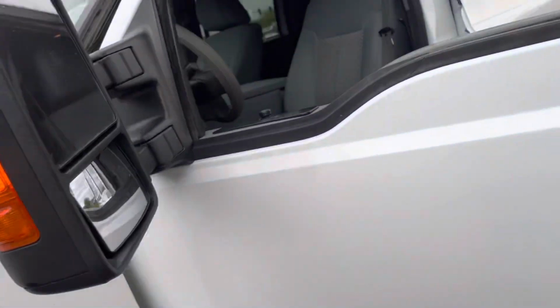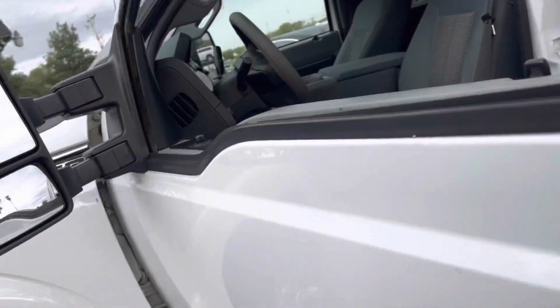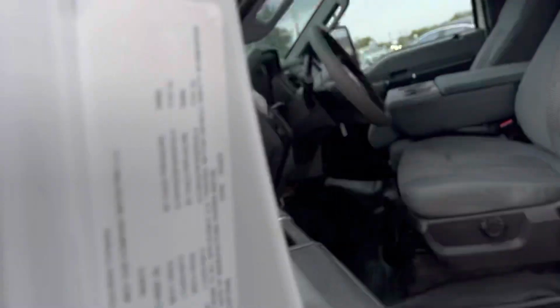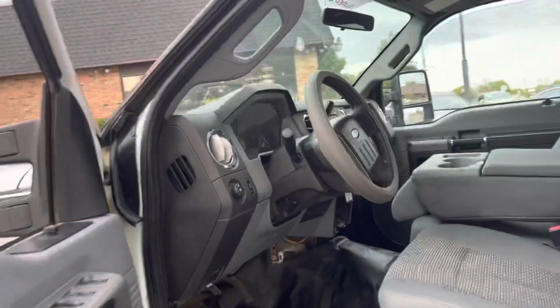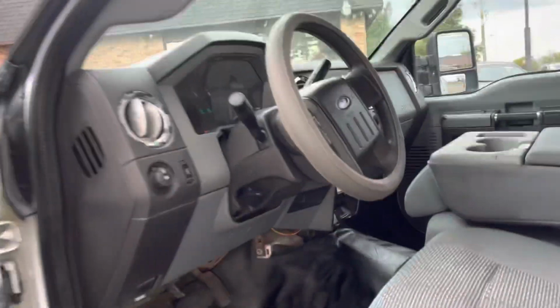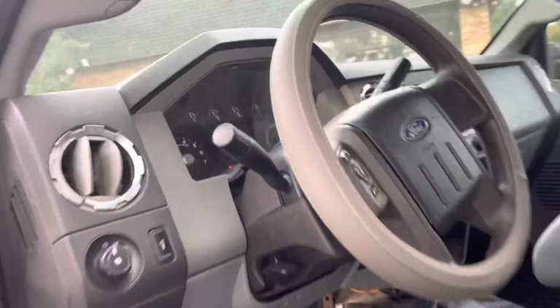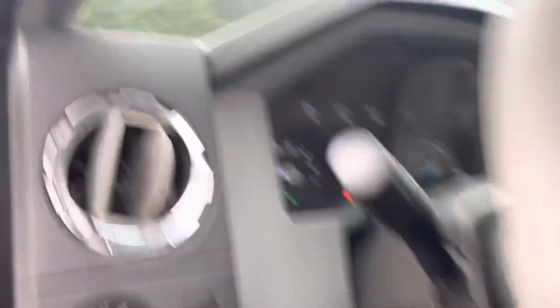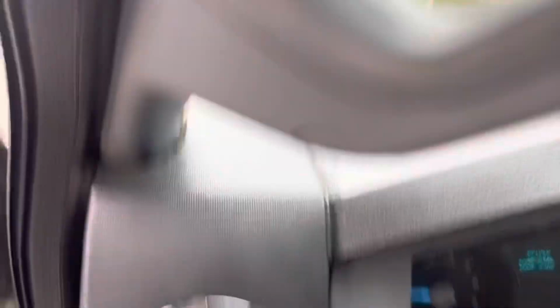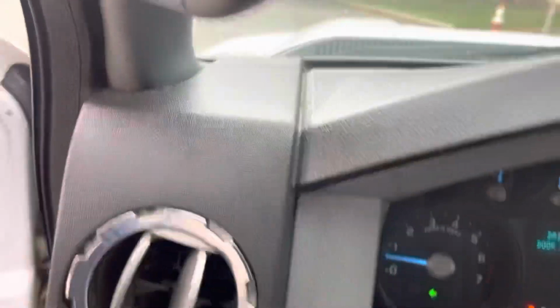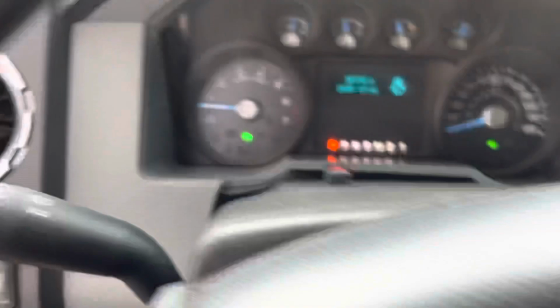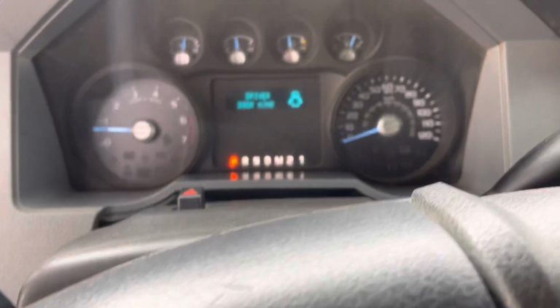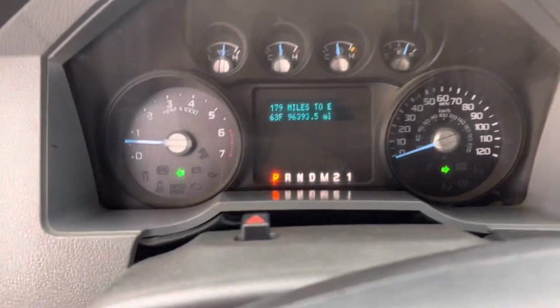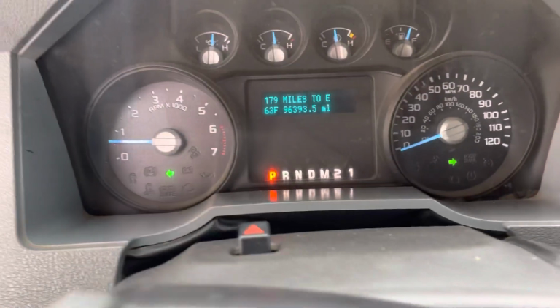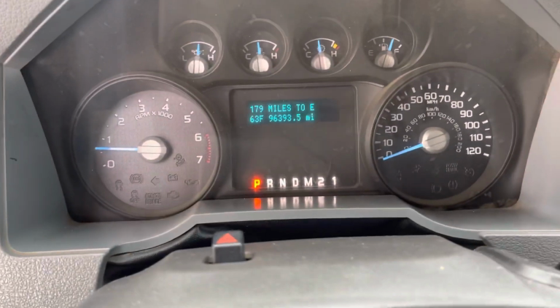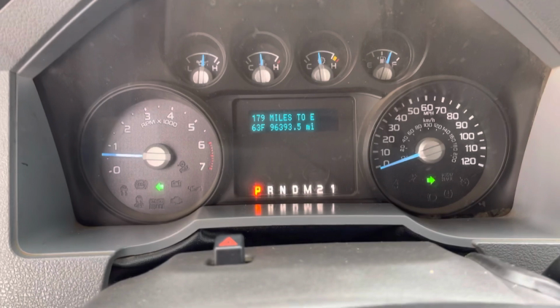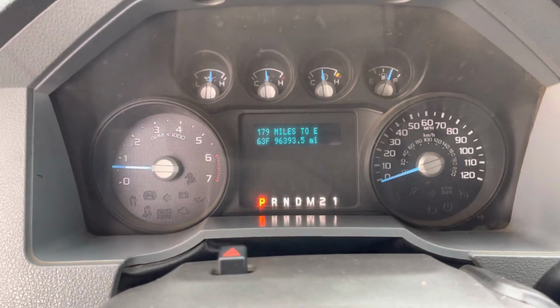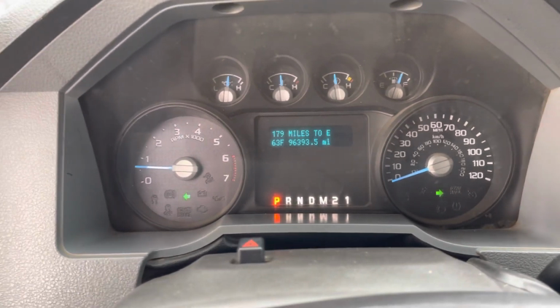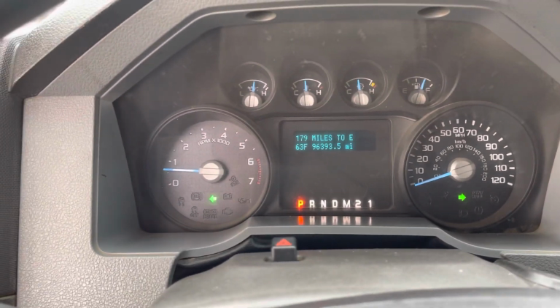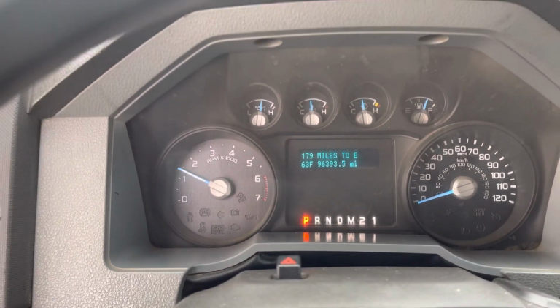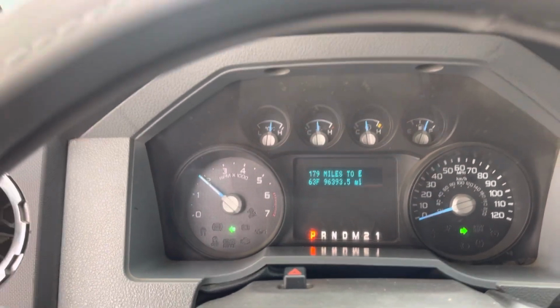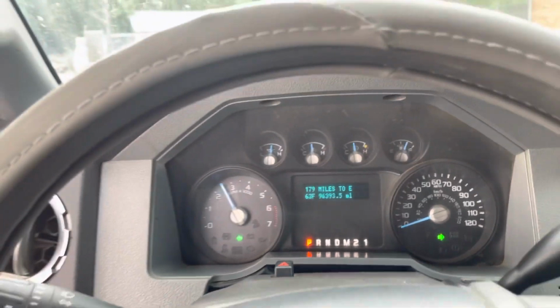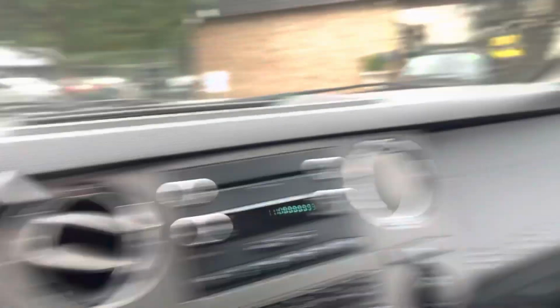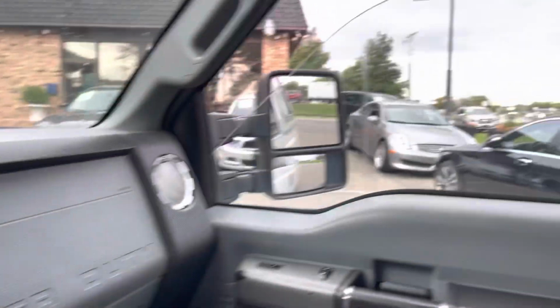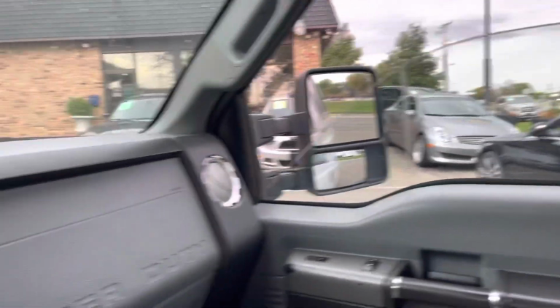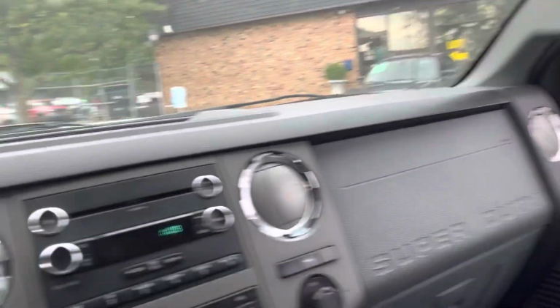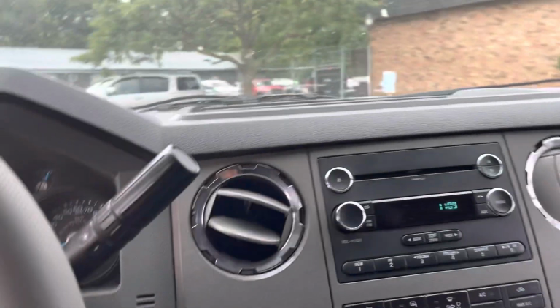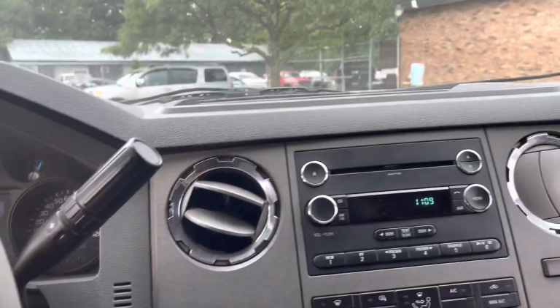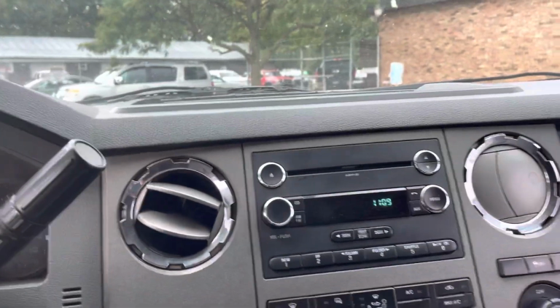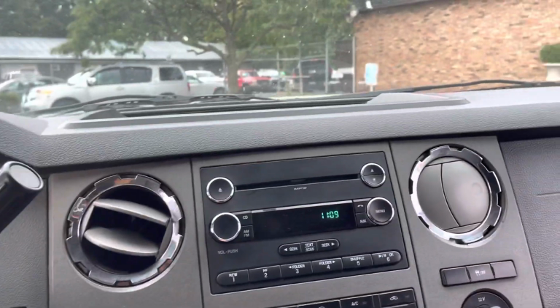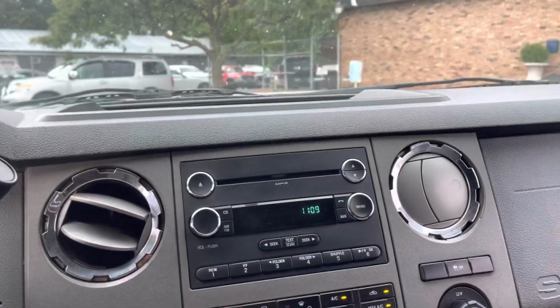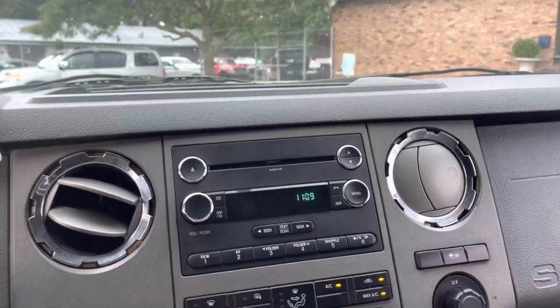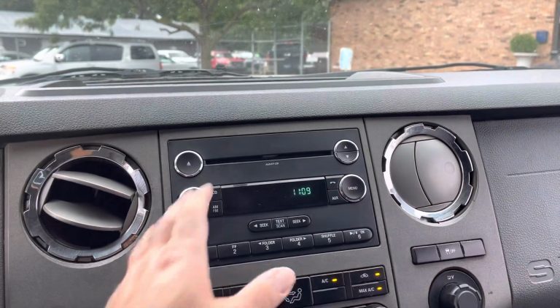The exact mileage of the vehicle is 96,393. No misfire, no hesitation. All the windows are fully functional. Heat and AC both work.